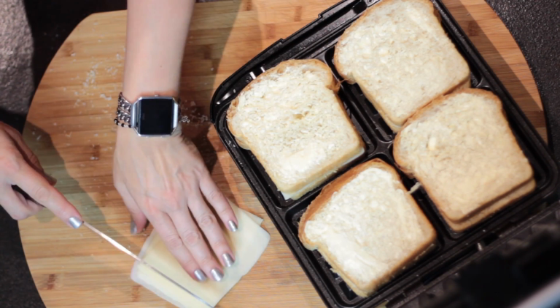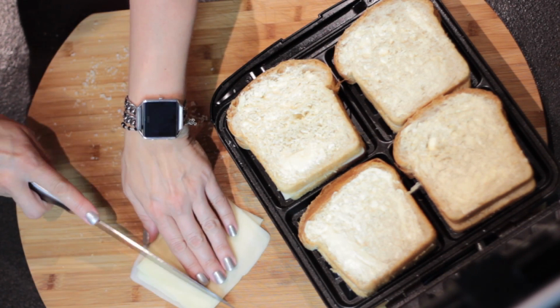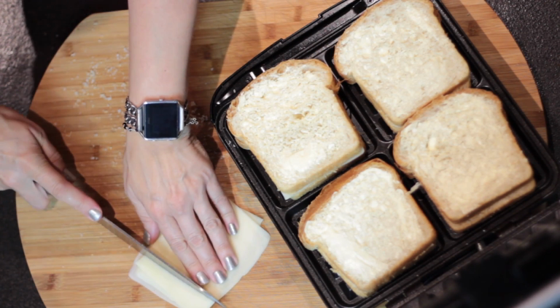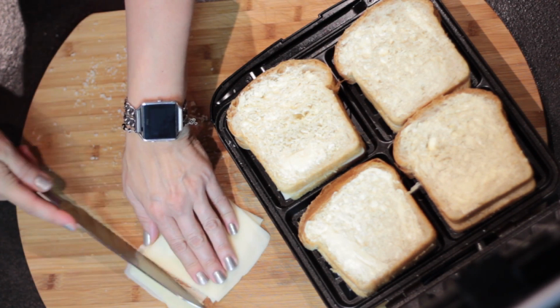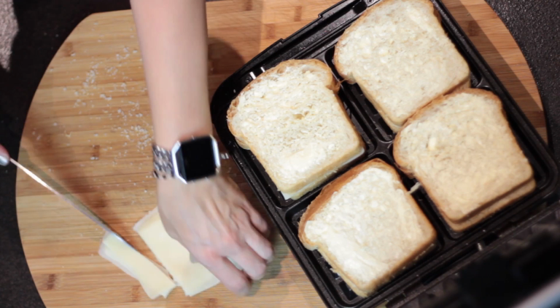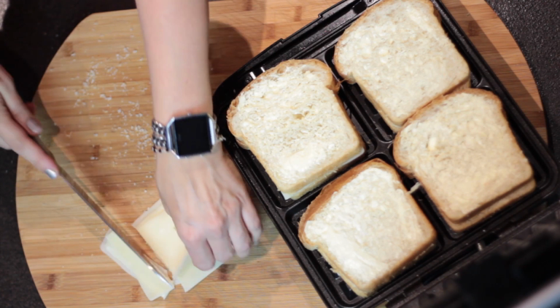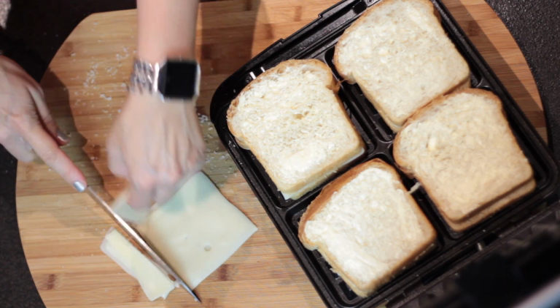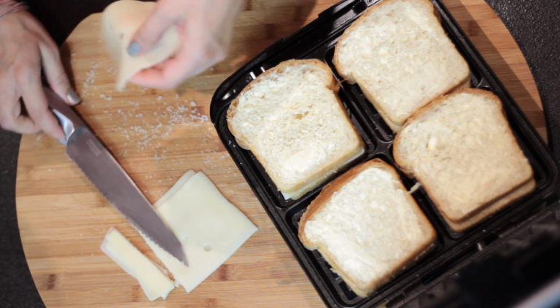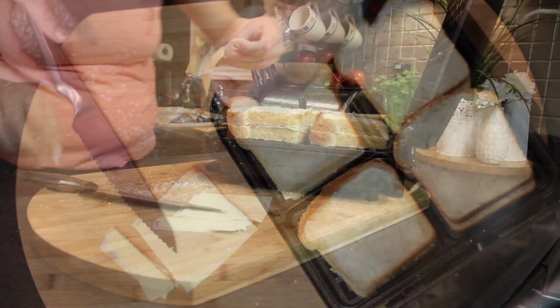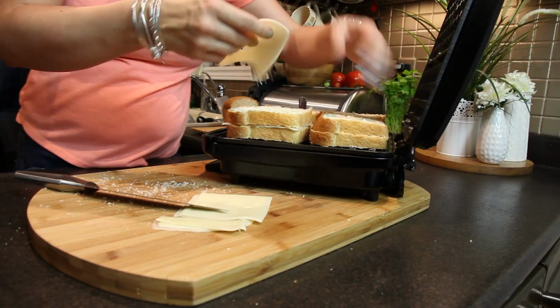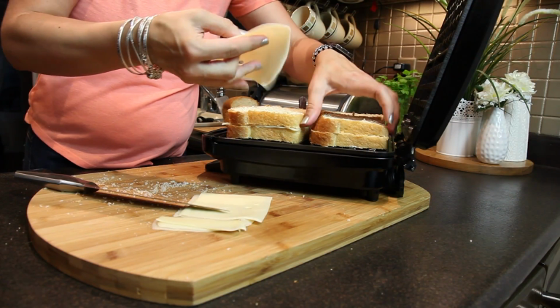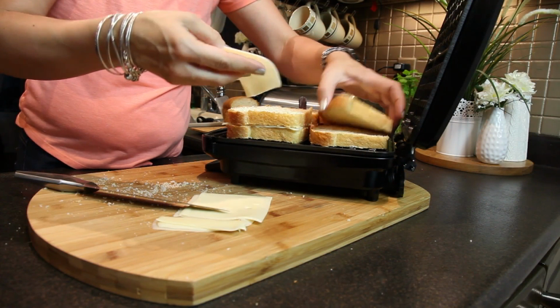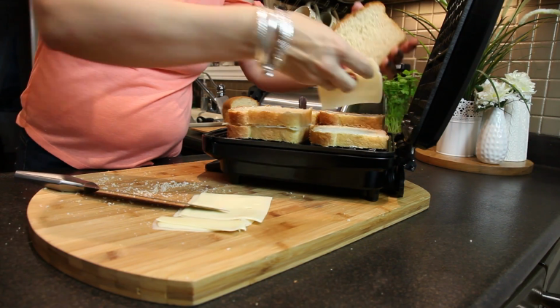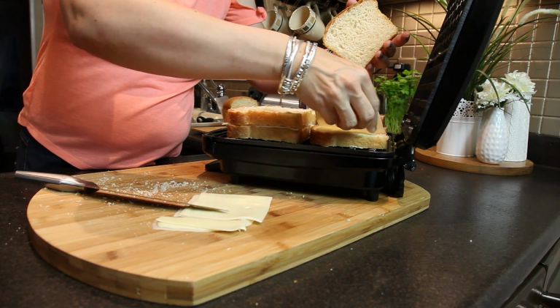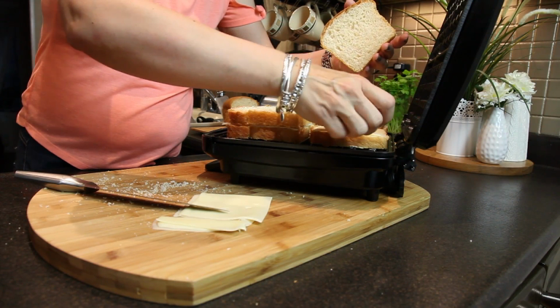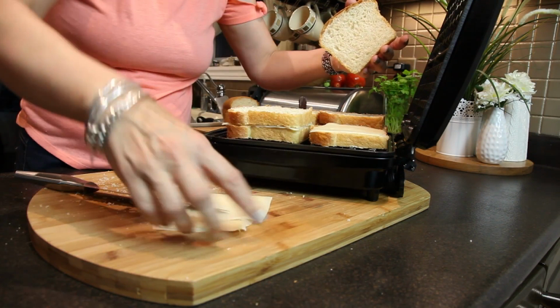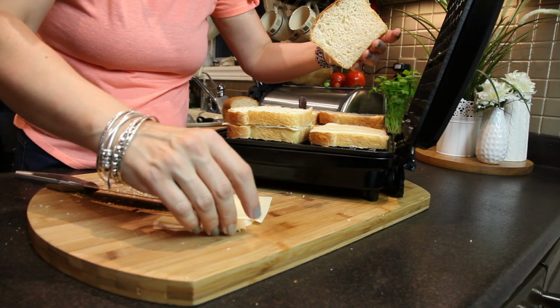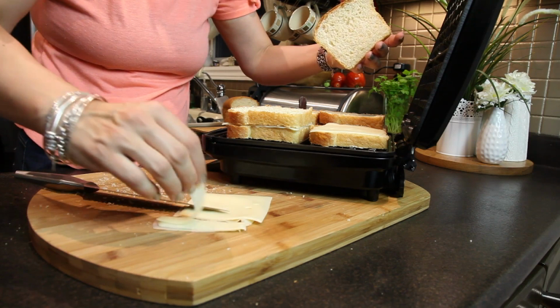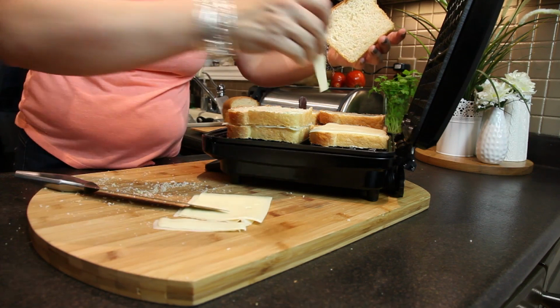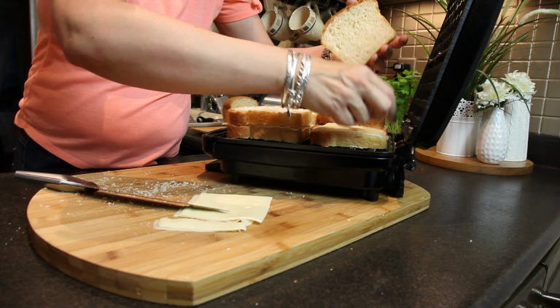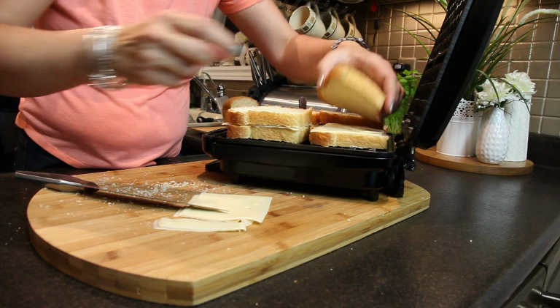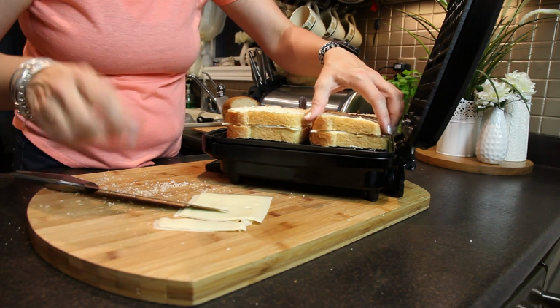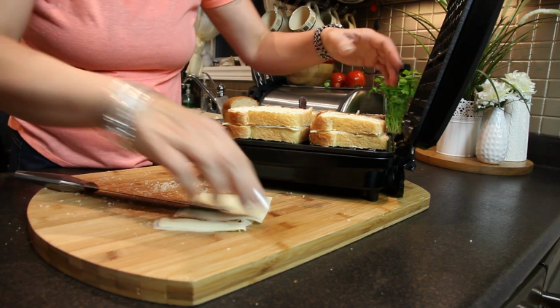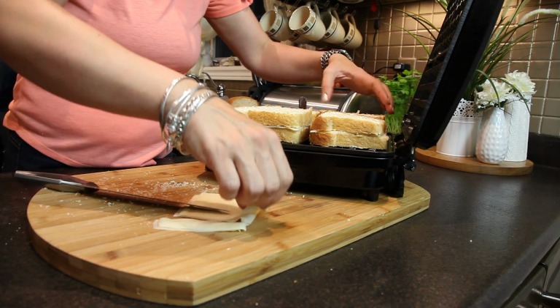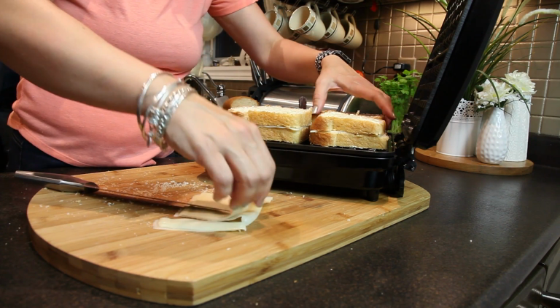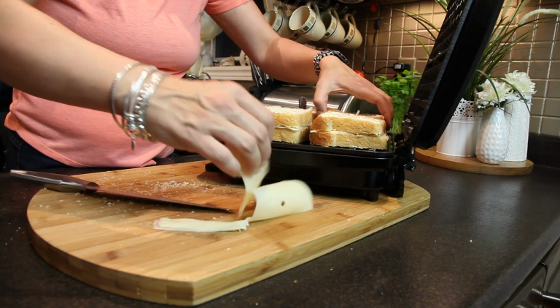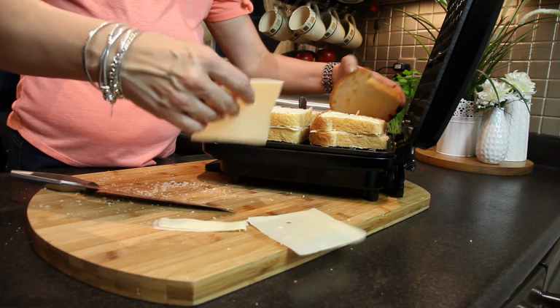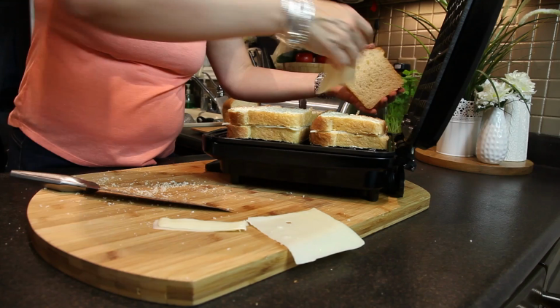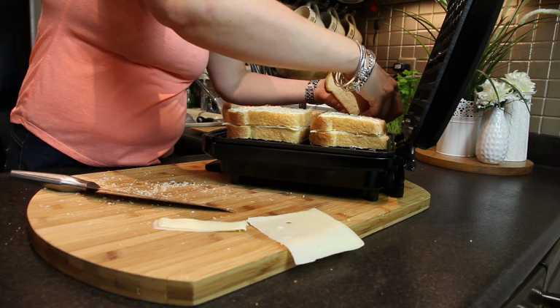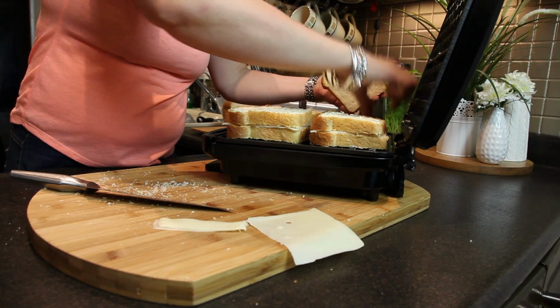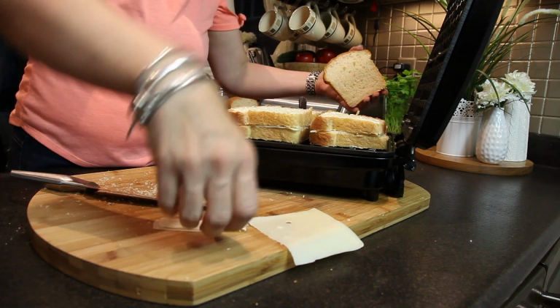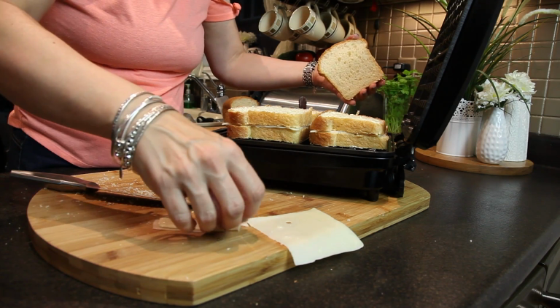Now I'm going to trim the cheese. I don't like when the cheese sticks out from the bread because then it makes the waffle machine dirty, so I'm trimming it to the size of the bread and putting the small piece of cheese inside as well — never too much cheese!